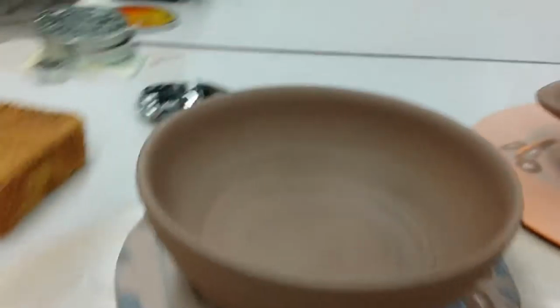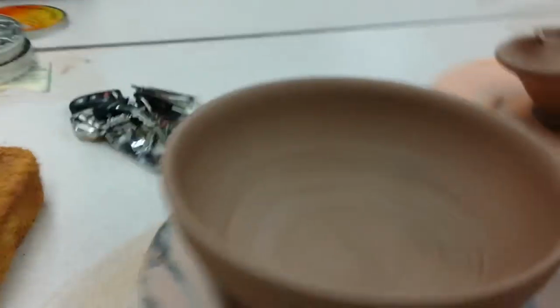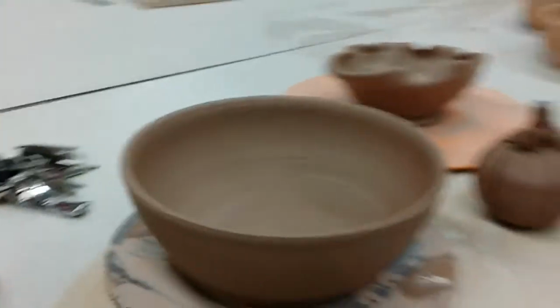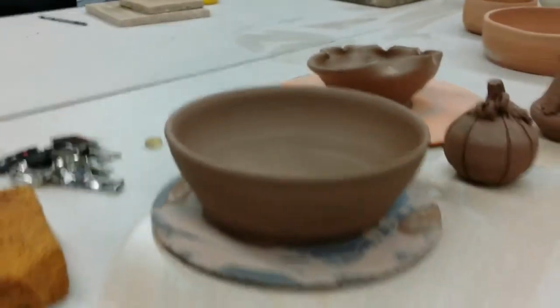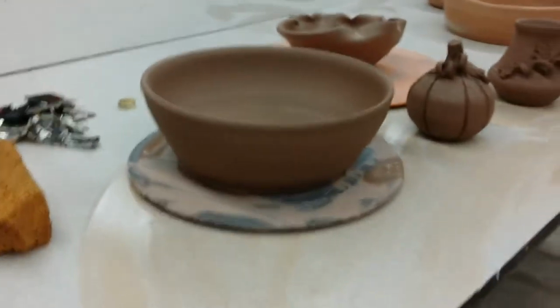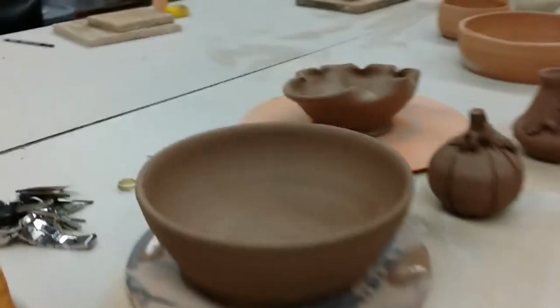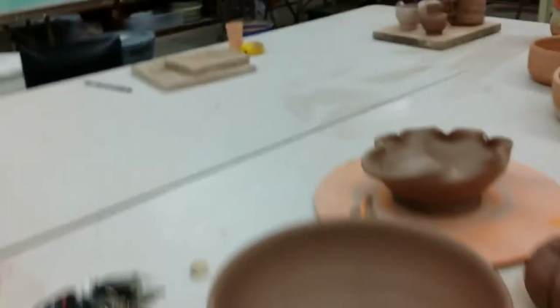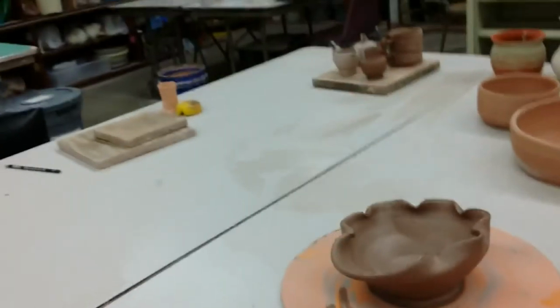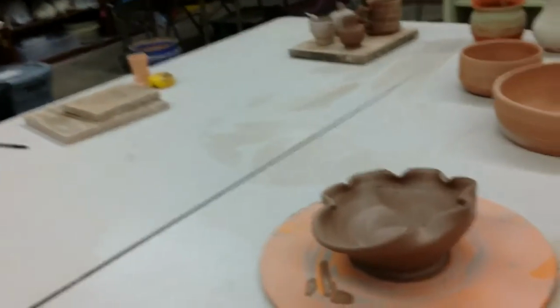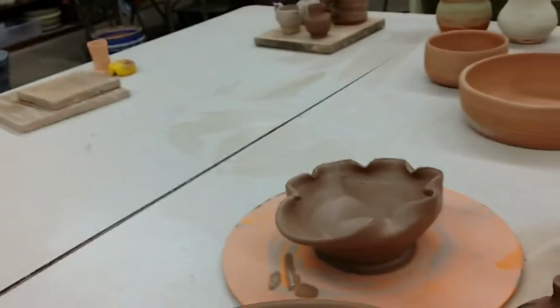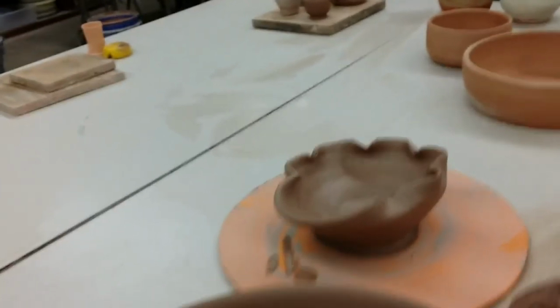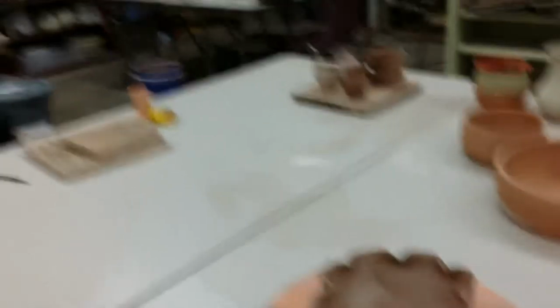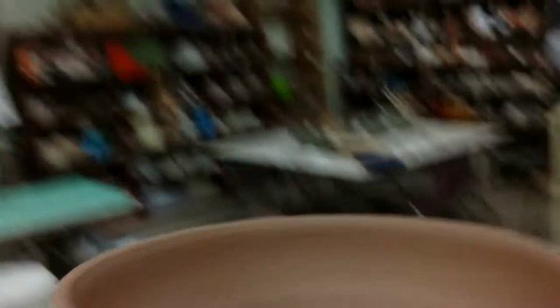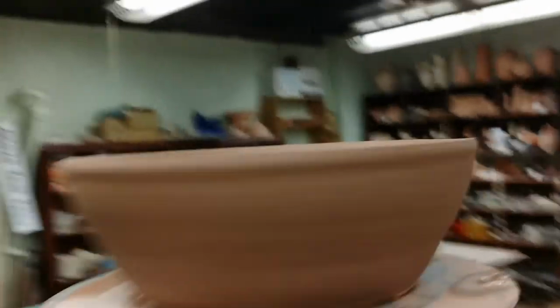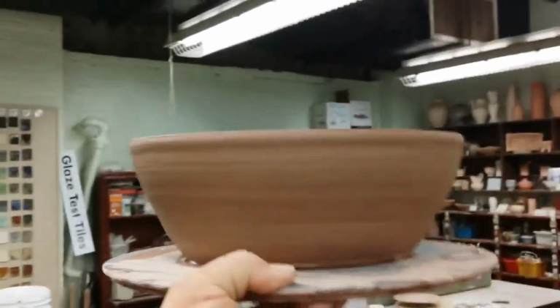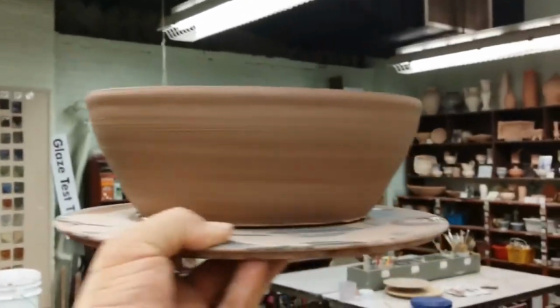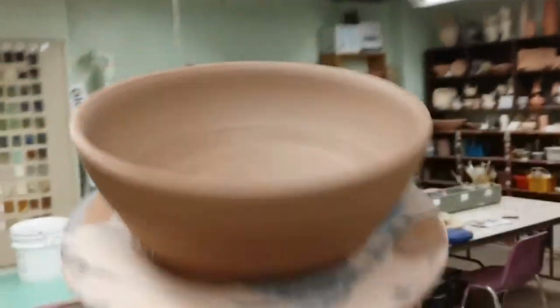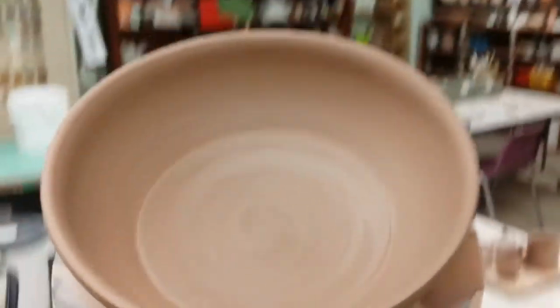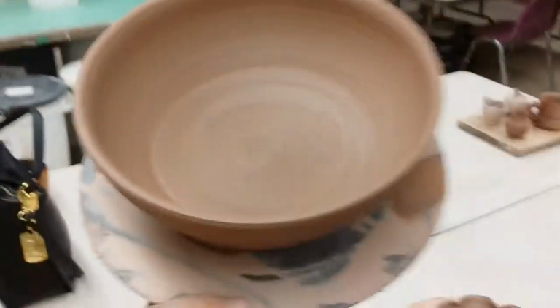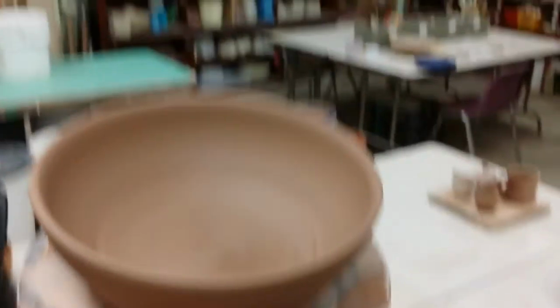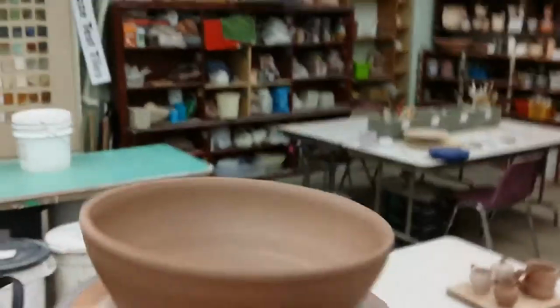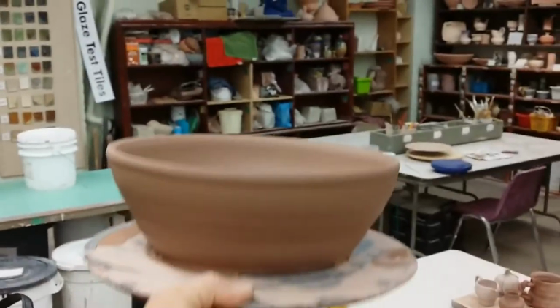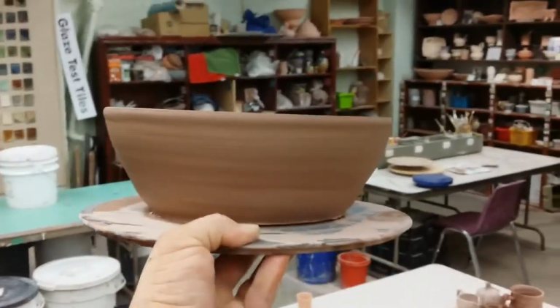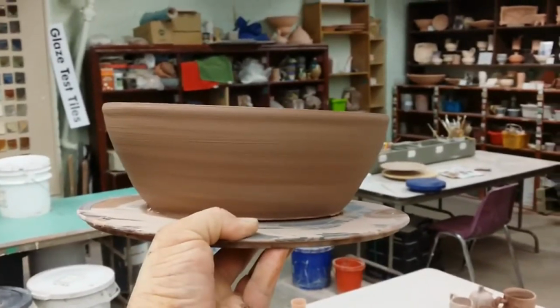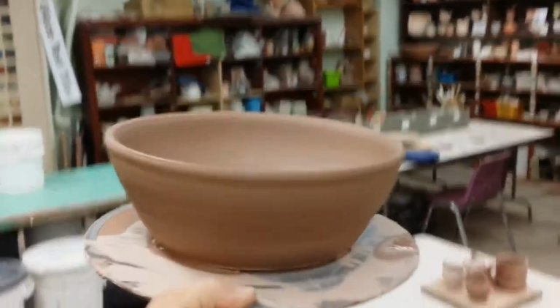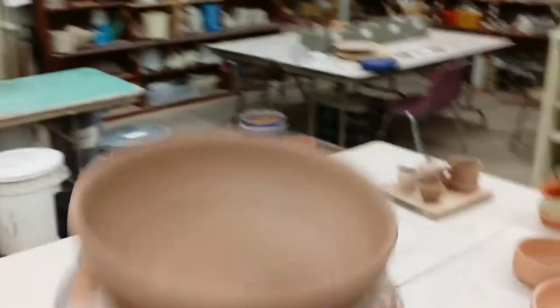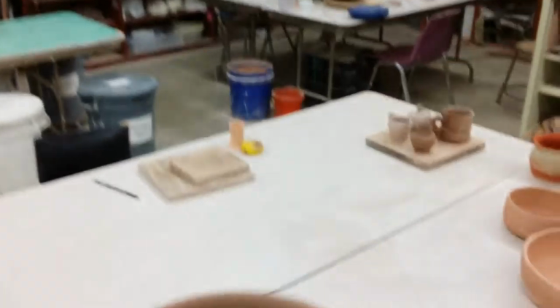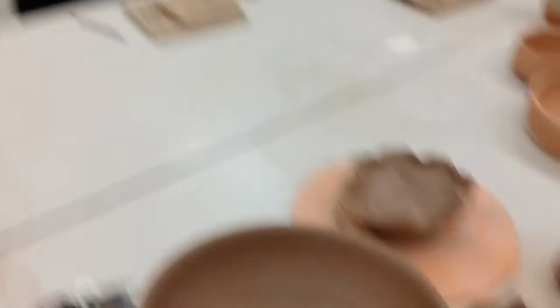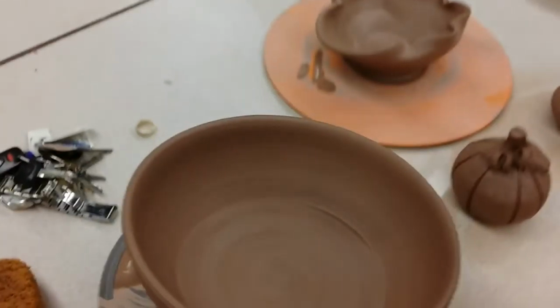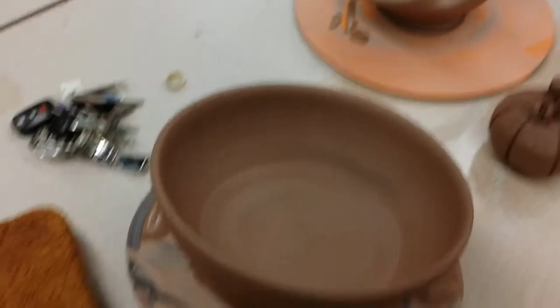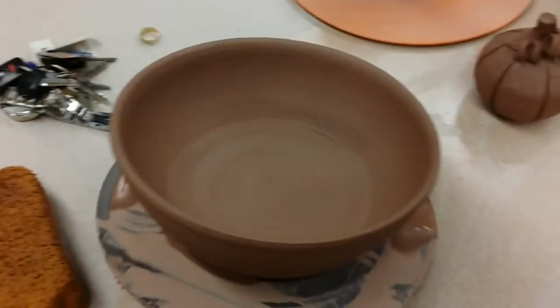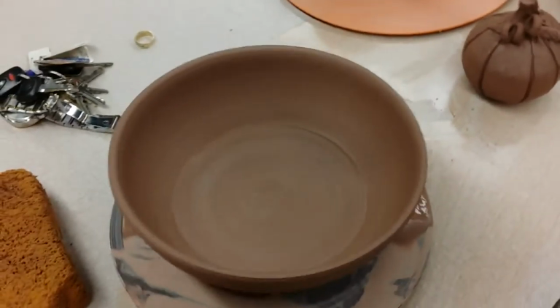Here's a bowl that I threw today. Really working on the shape, making it nice. The teacher helped me with that one a little bit to help me make better shapes.